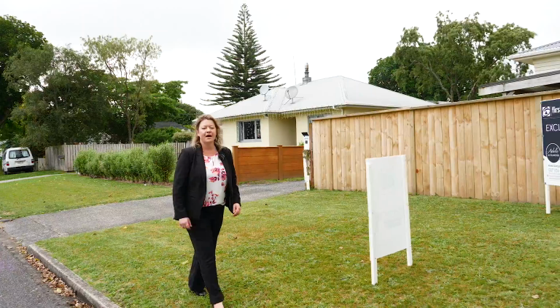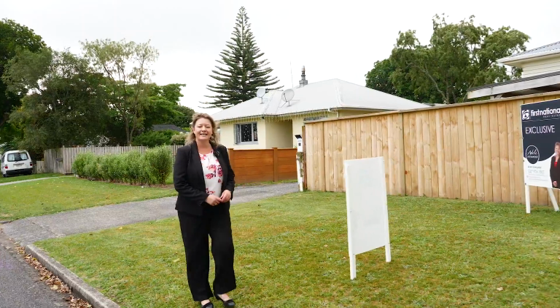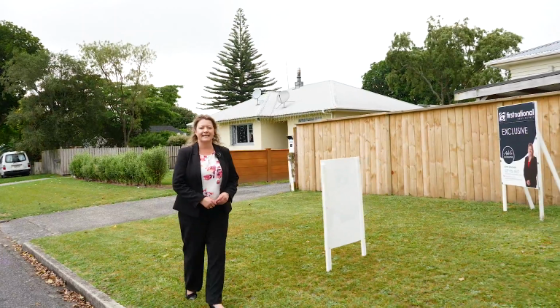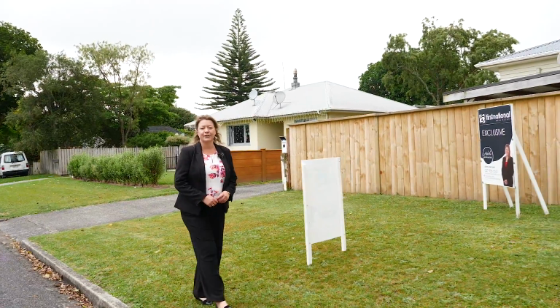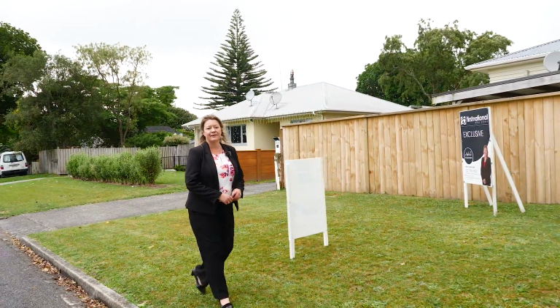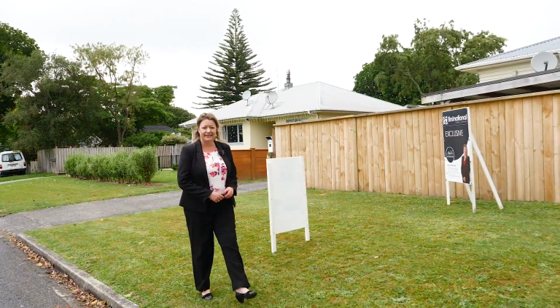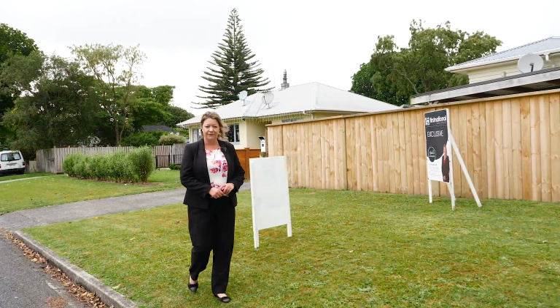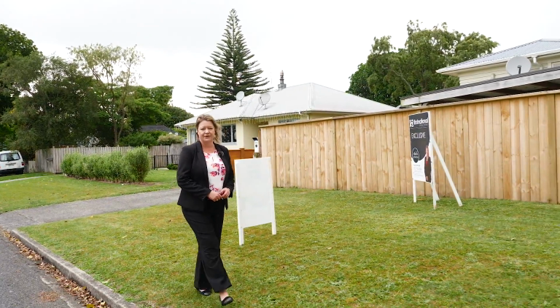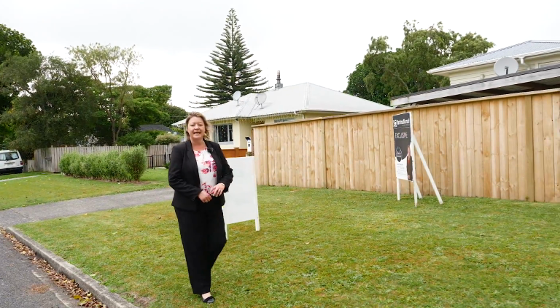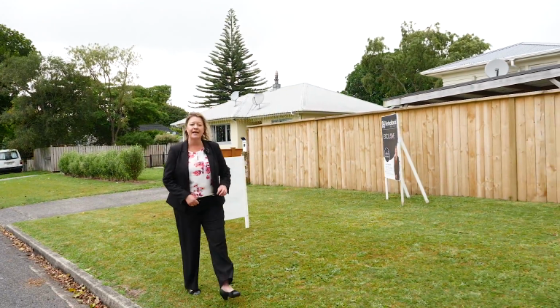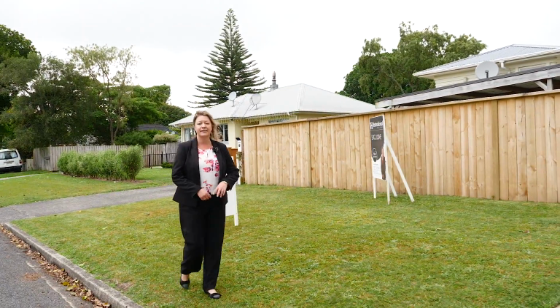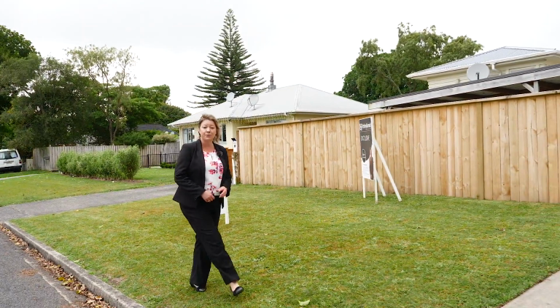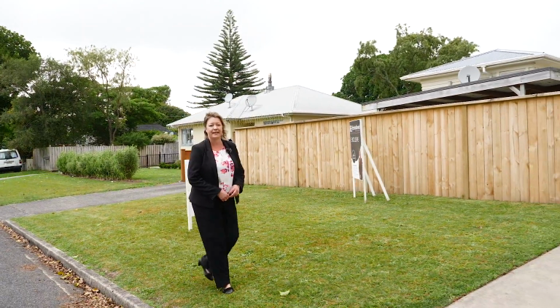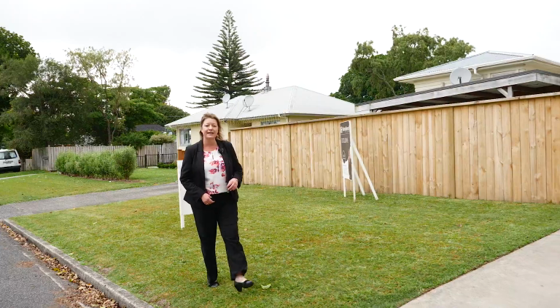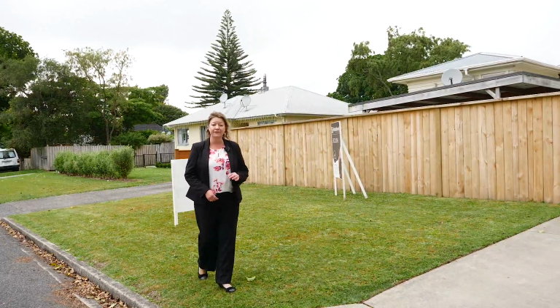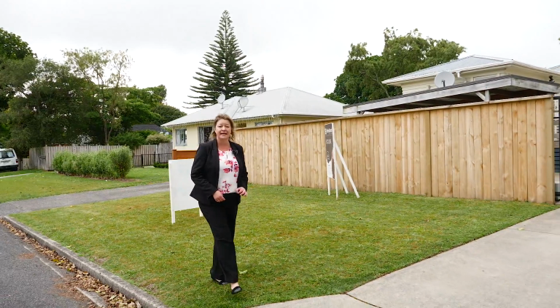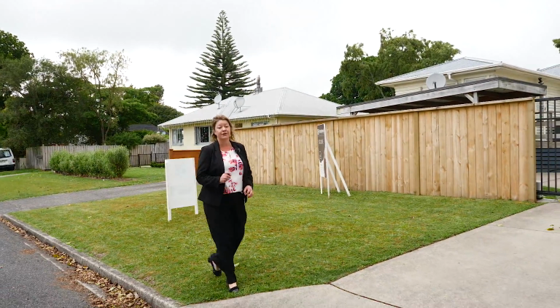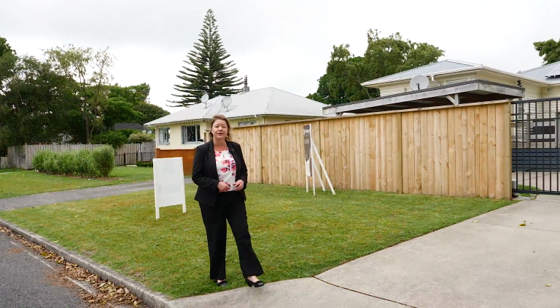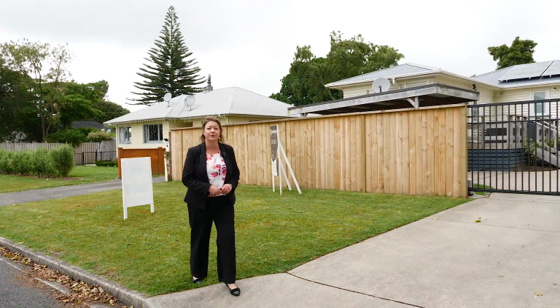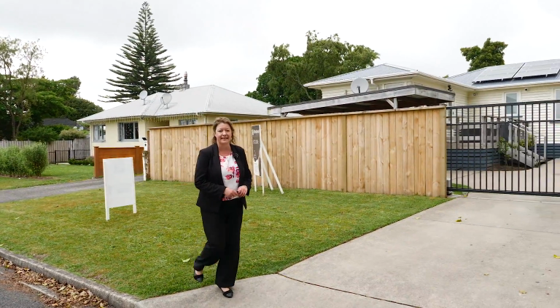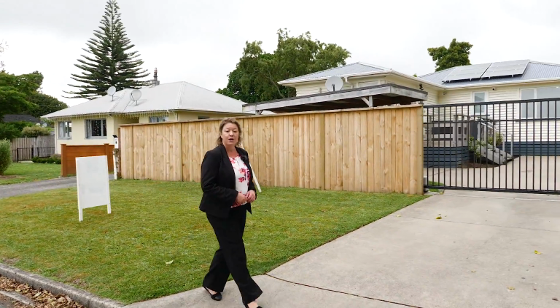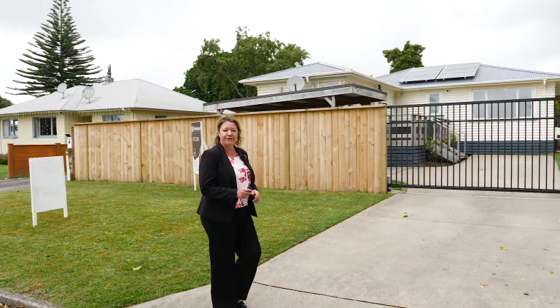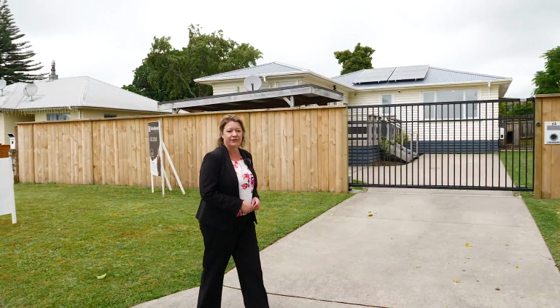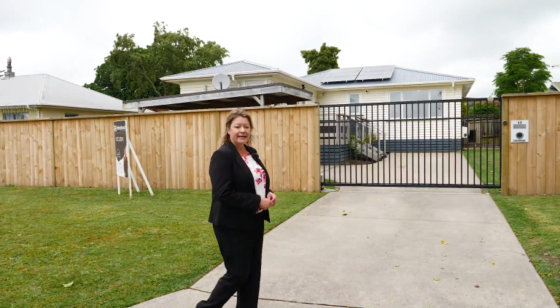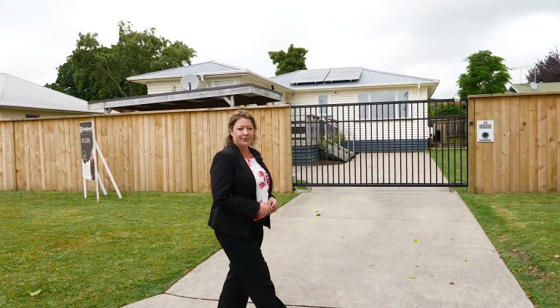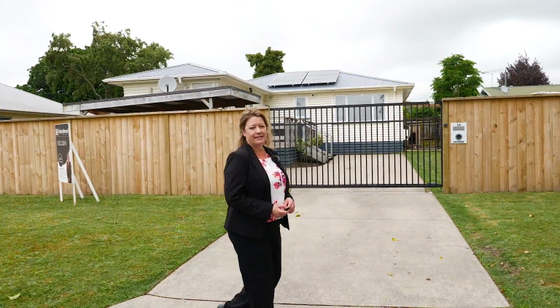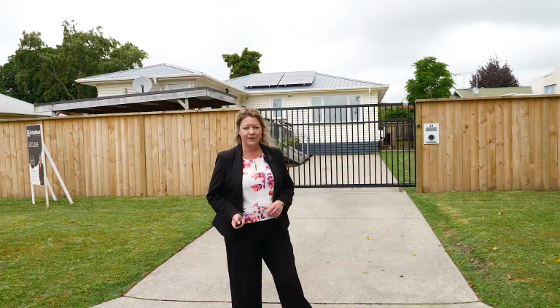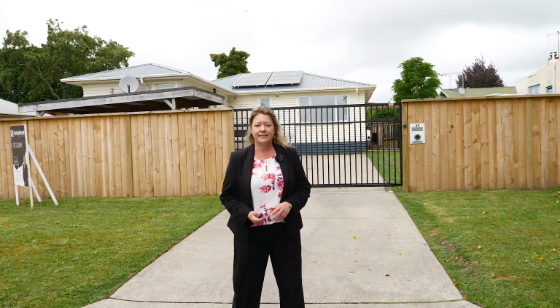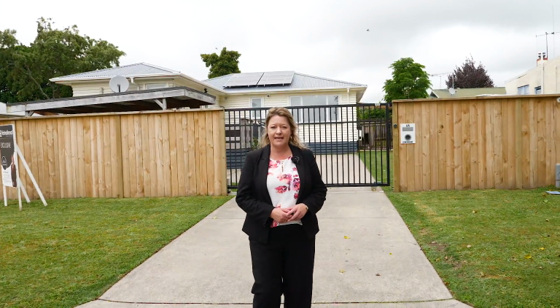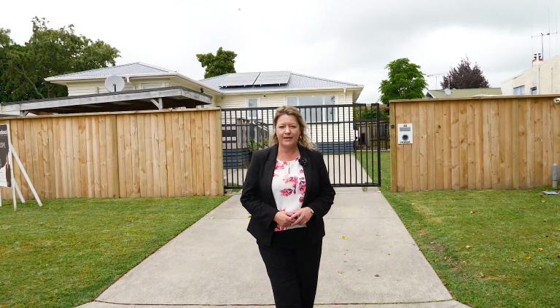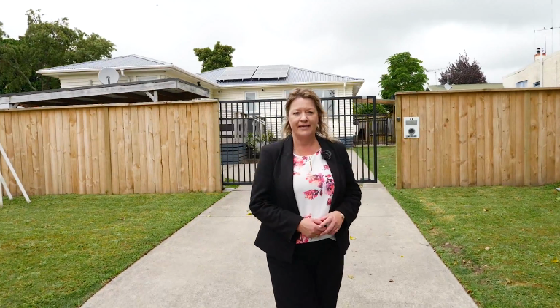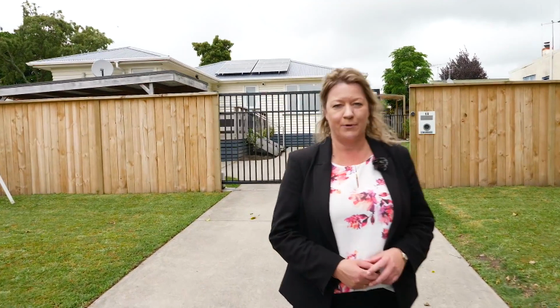Hi, I'm Adele Alexander, your local area specialist from First National. Today I have a superb property that would make a wonderful starter for you to get on to the property ladder. Without further ado, let me open the gates for you to 6A Puriri Ave in Te Puke.